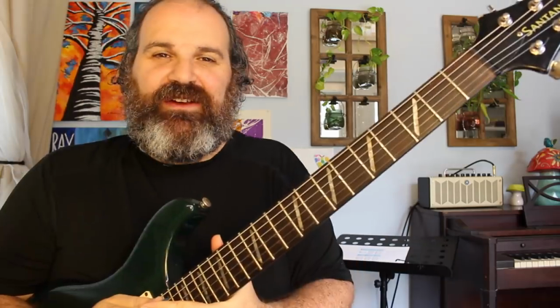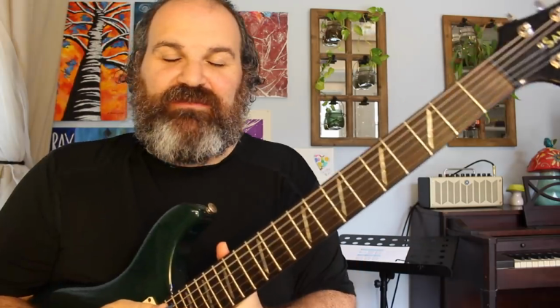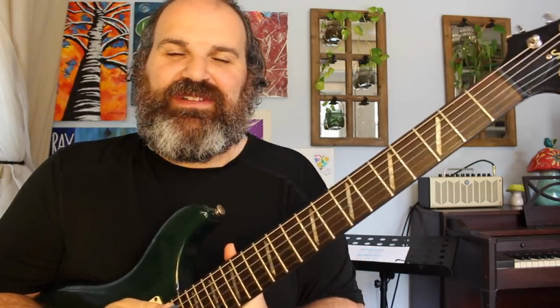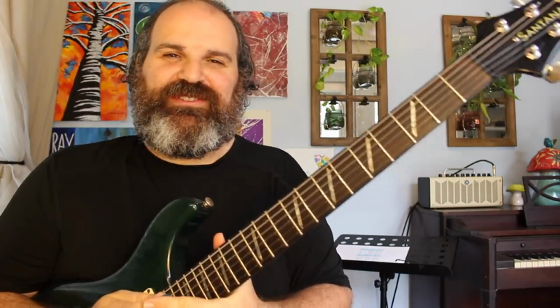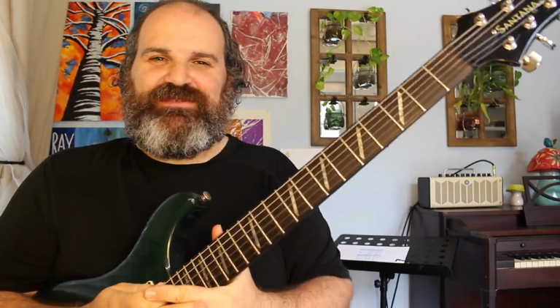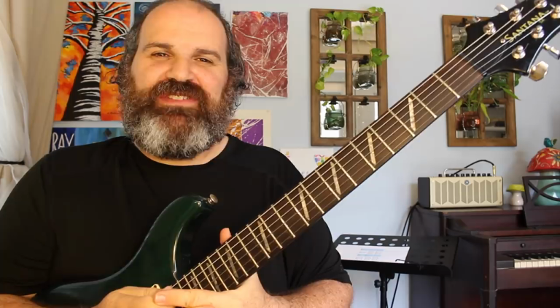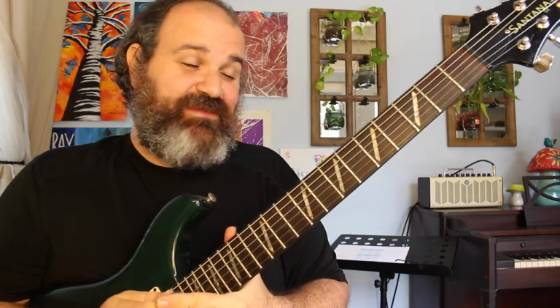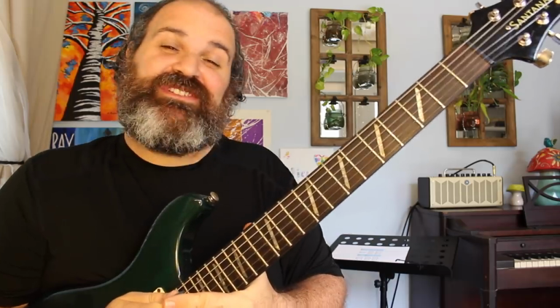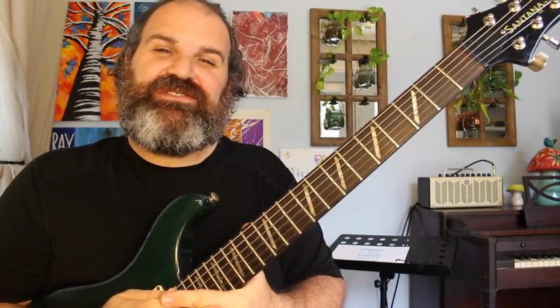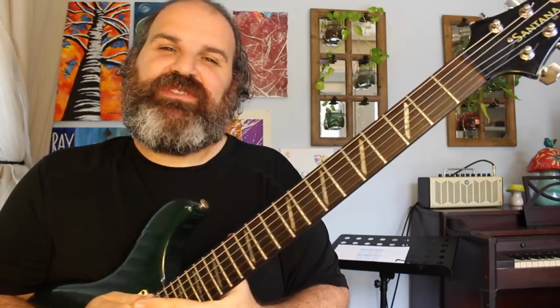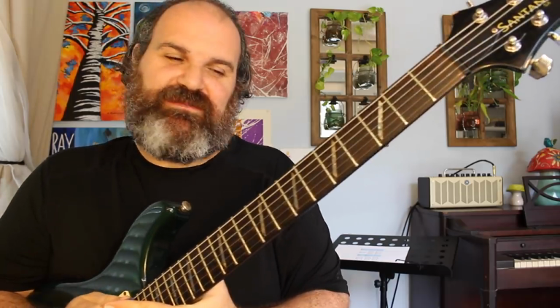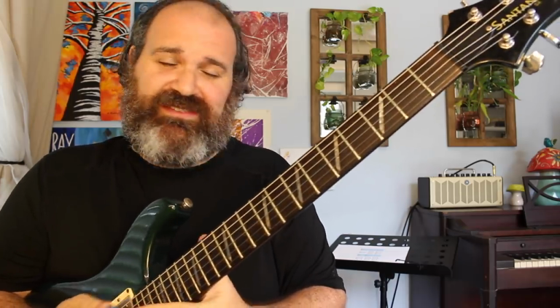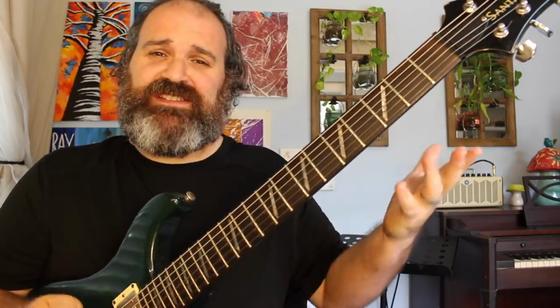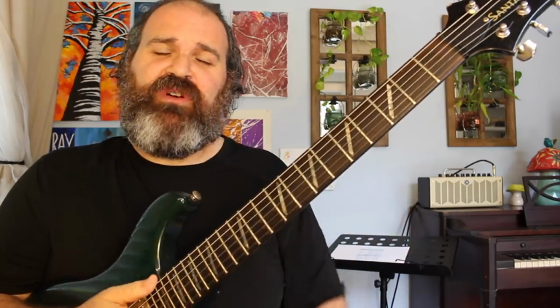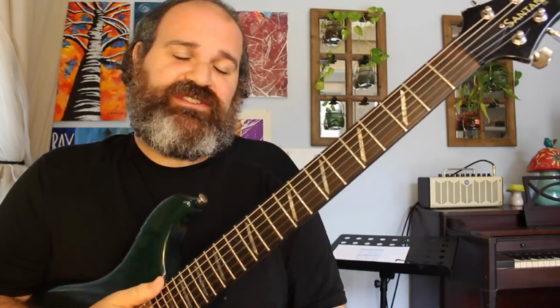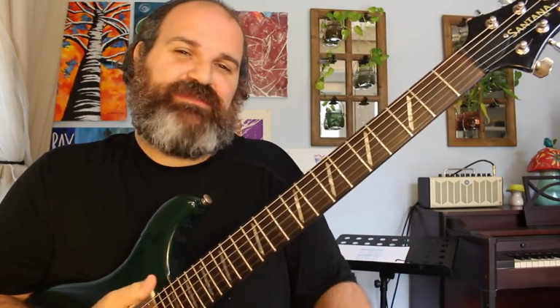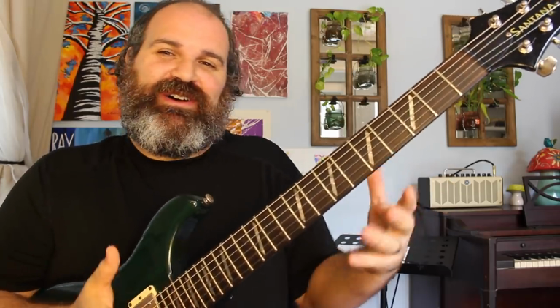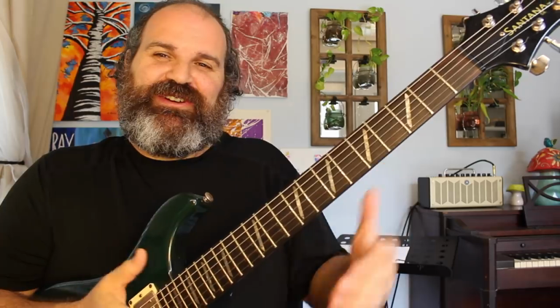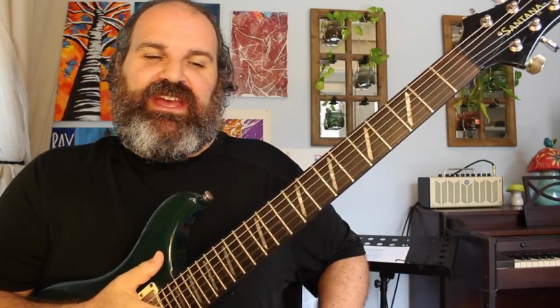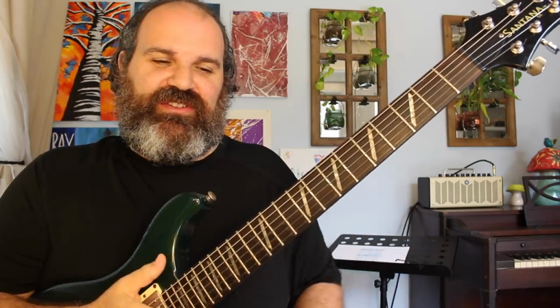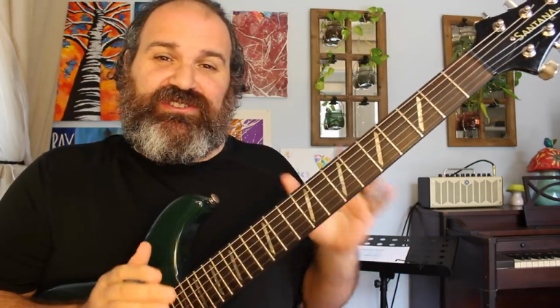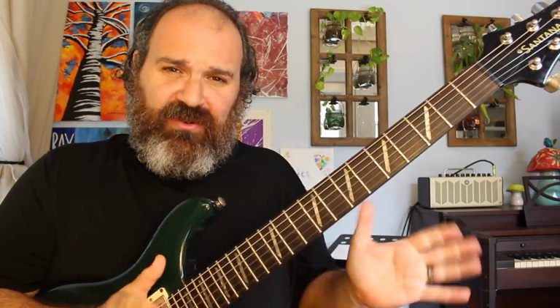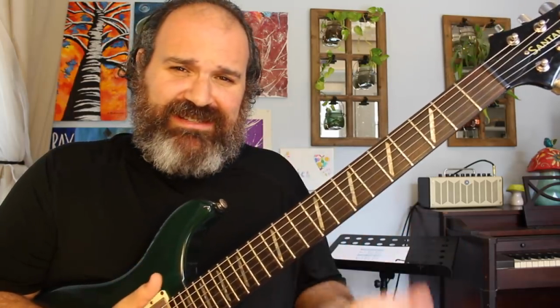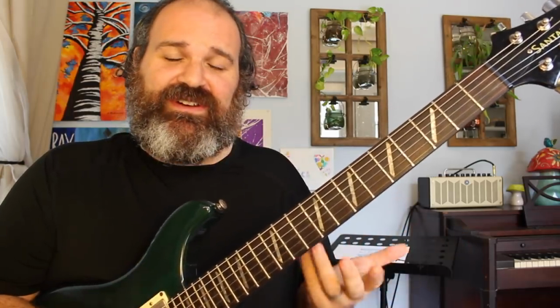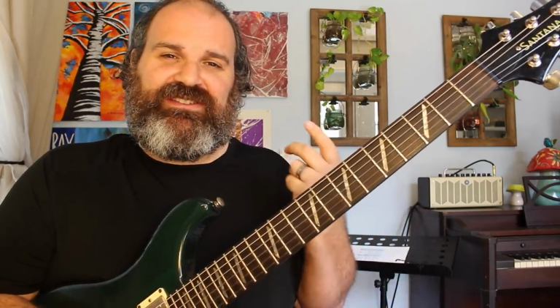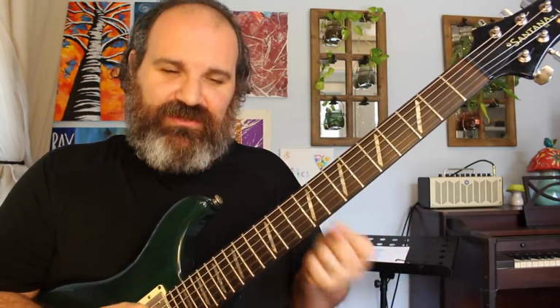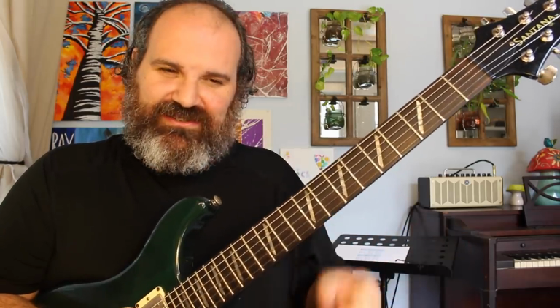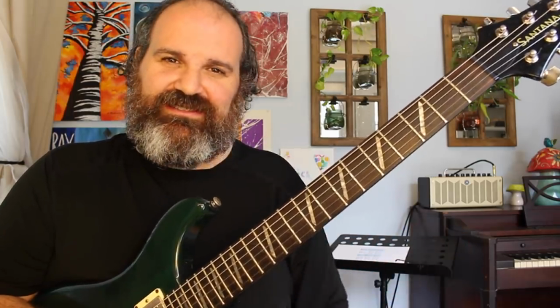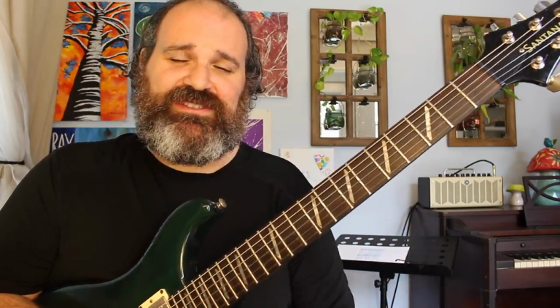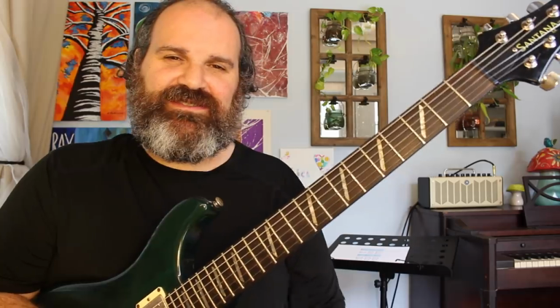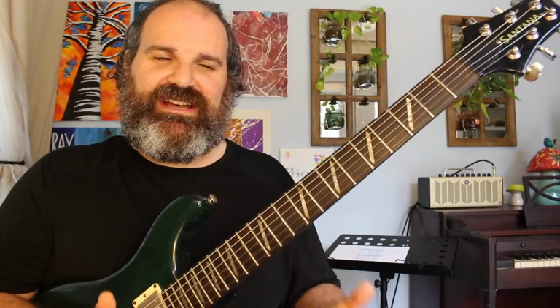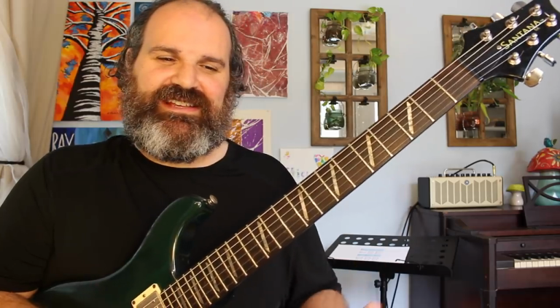Welcome back to another episode of Stitch Method. Today we are going to teach you a couple of things: number one, how to spice up any moment you want to spice up on the guitar, and also totally demystifying and truly understanding the term 'sixth' or 'sliding sixth.'